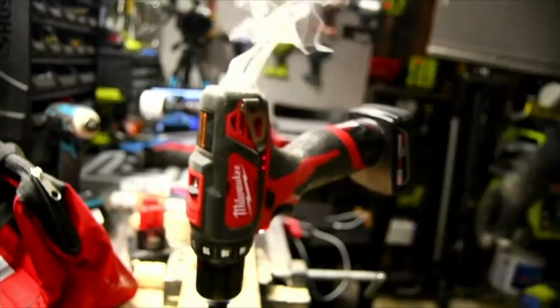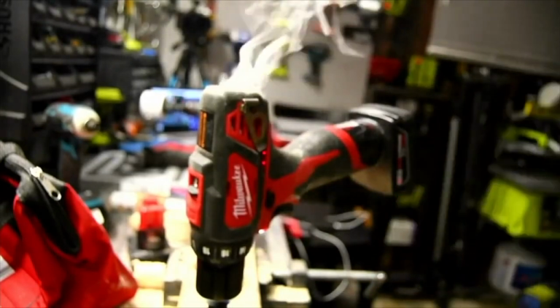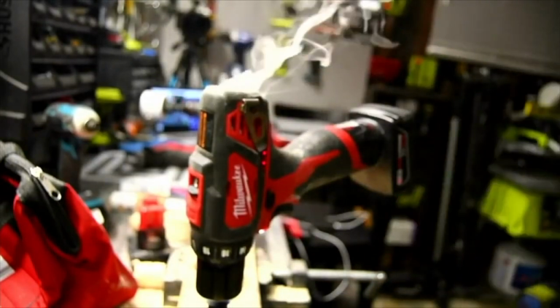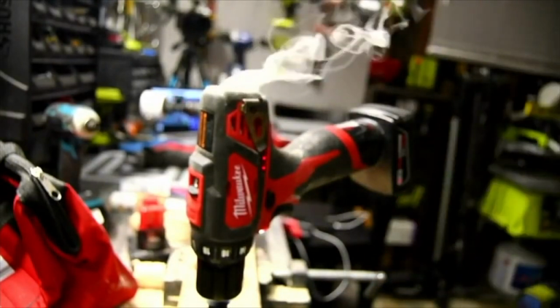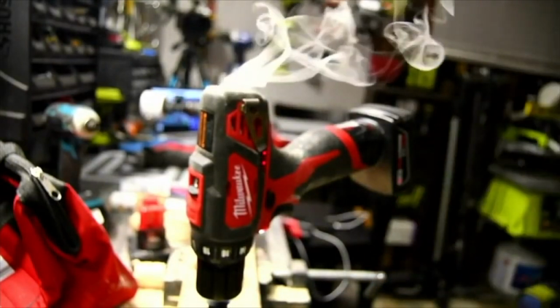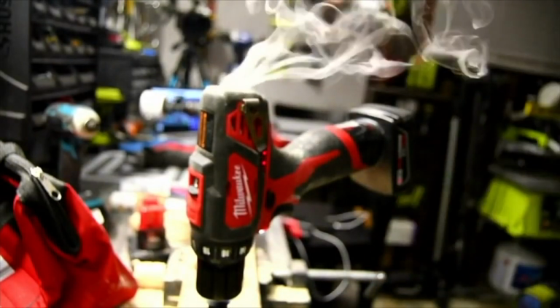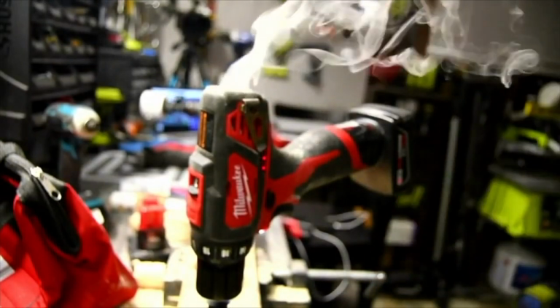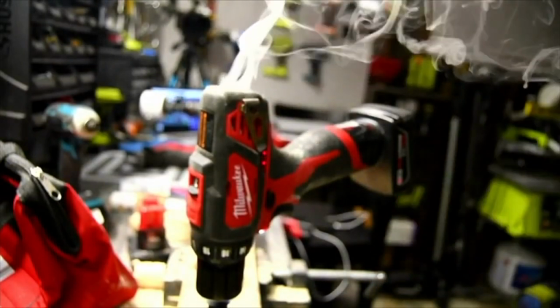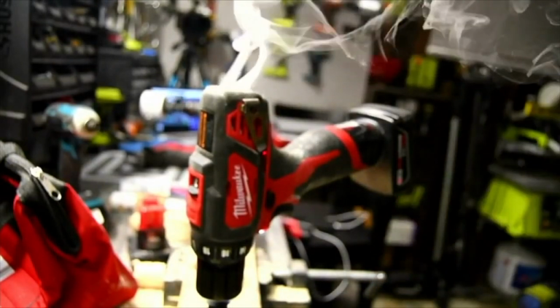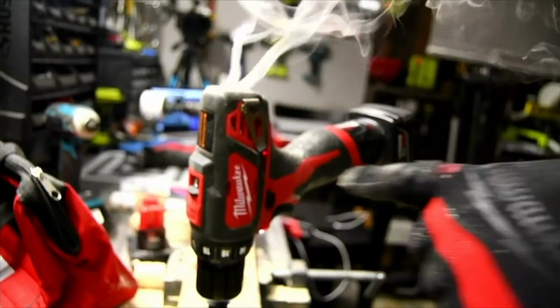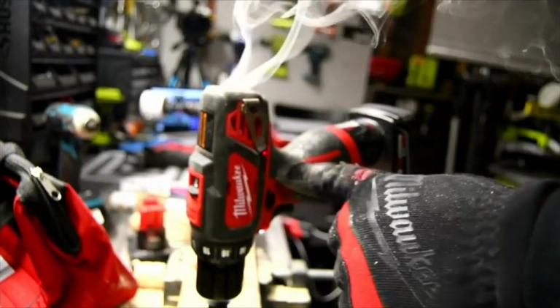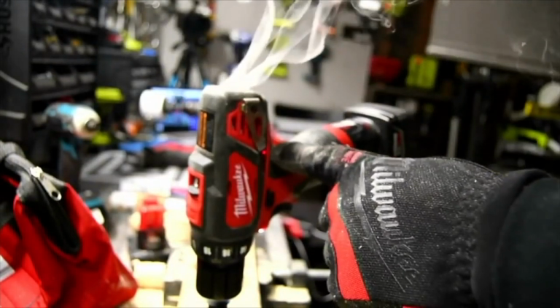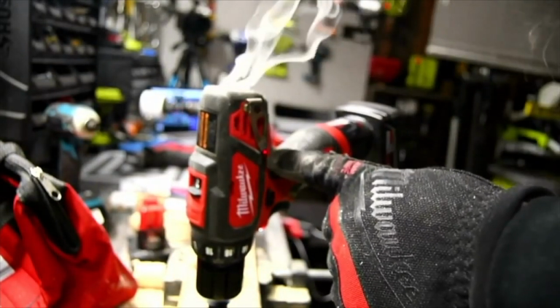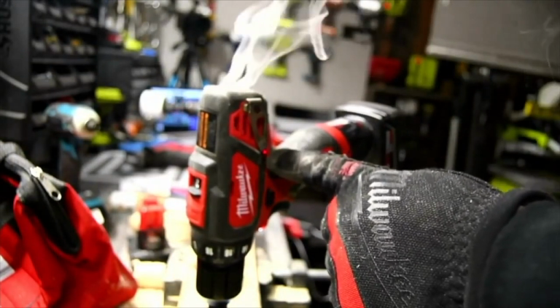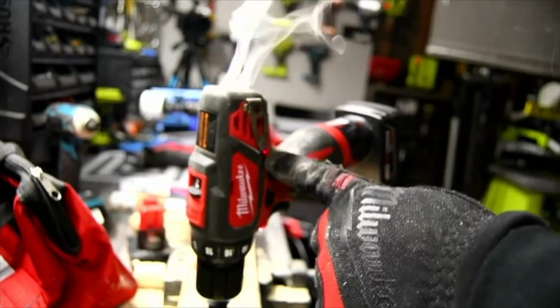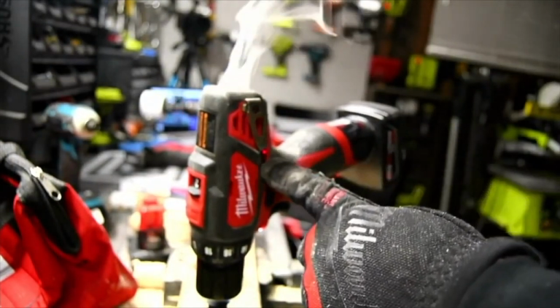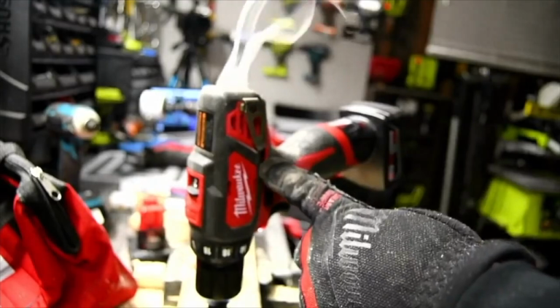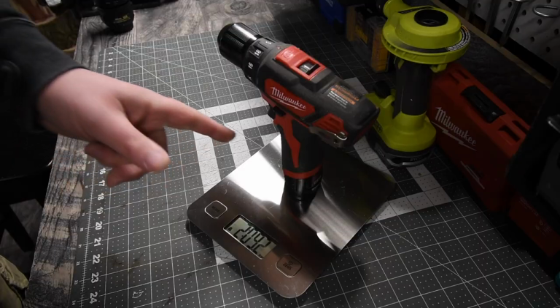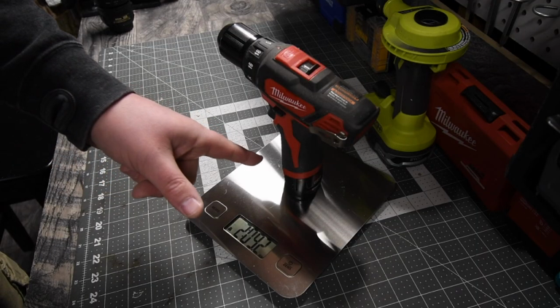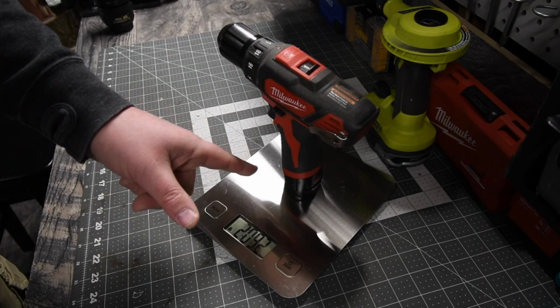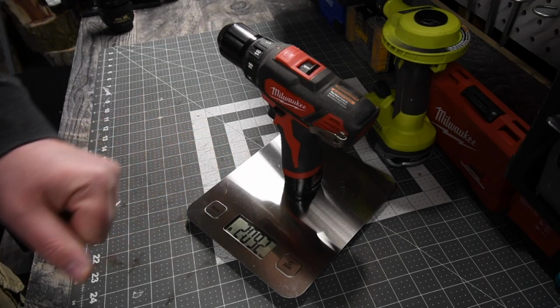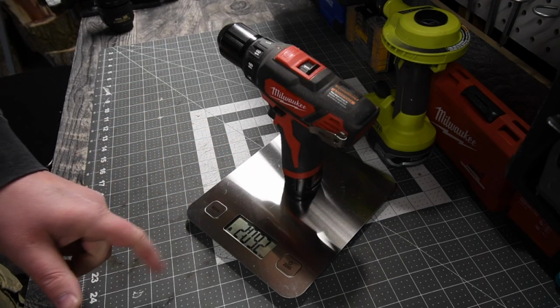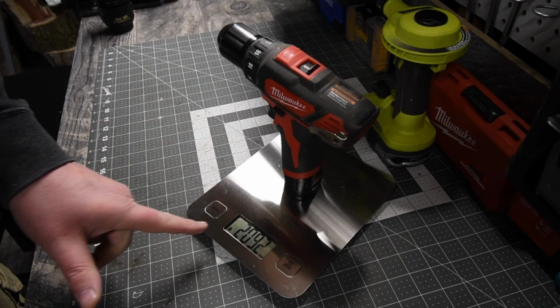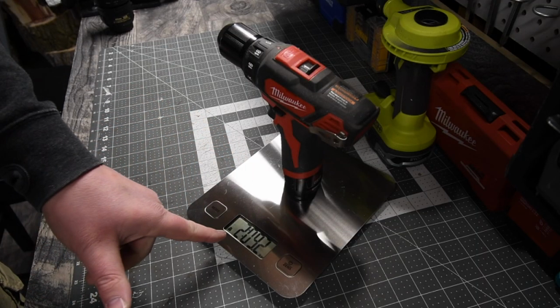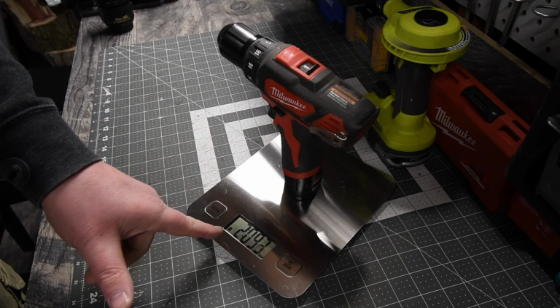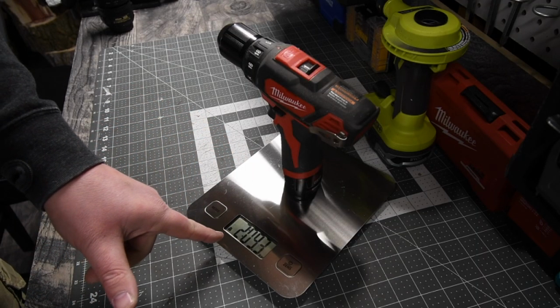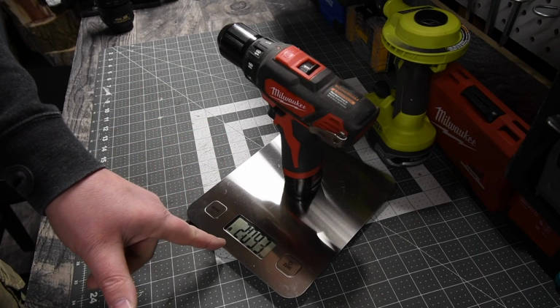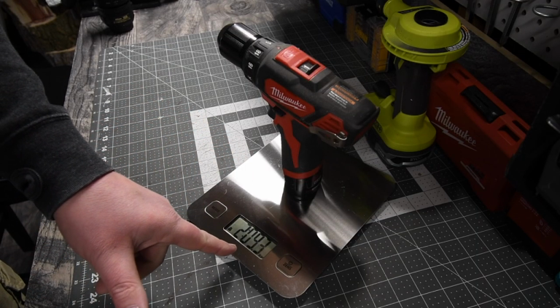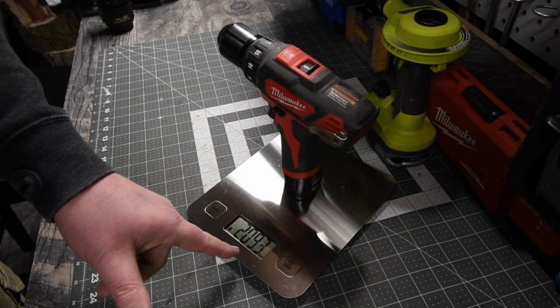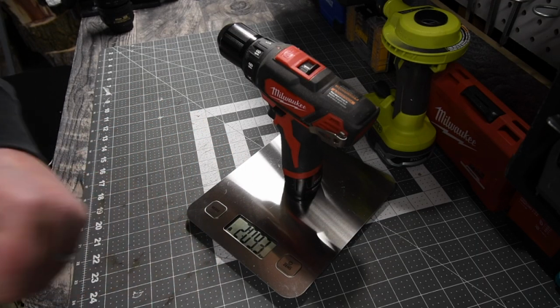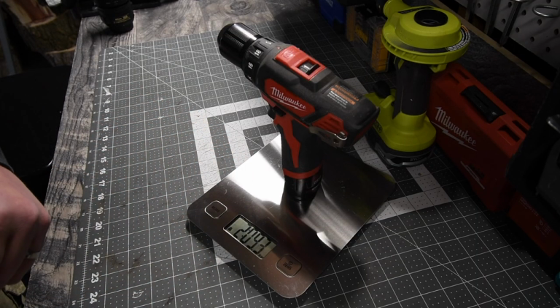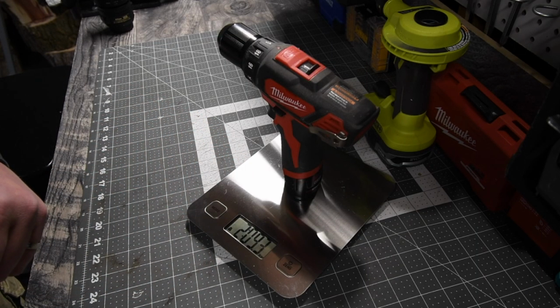And that is it for that tool. With a two amp hour battery, this tool weighs two pounds and 9.3 ounces.